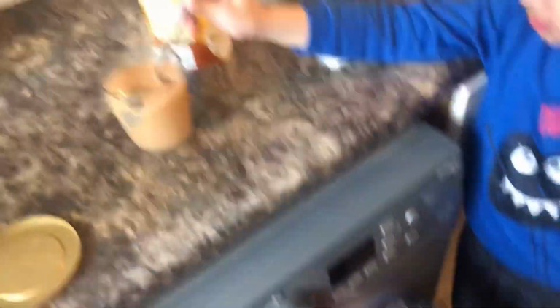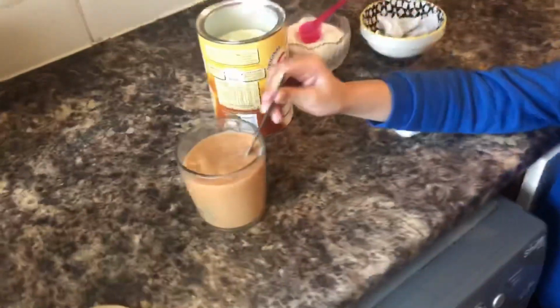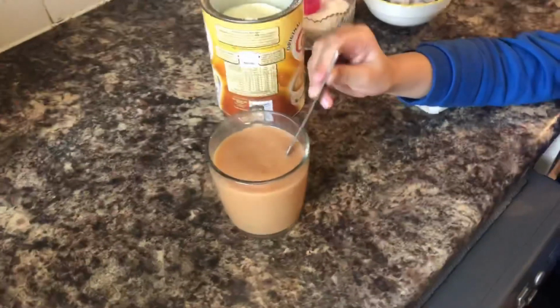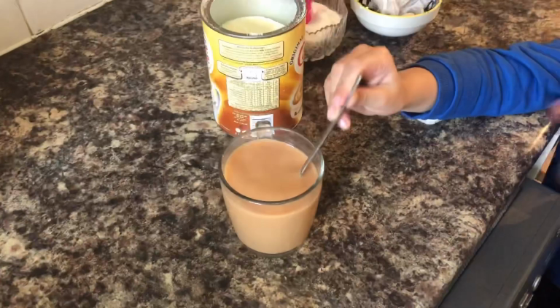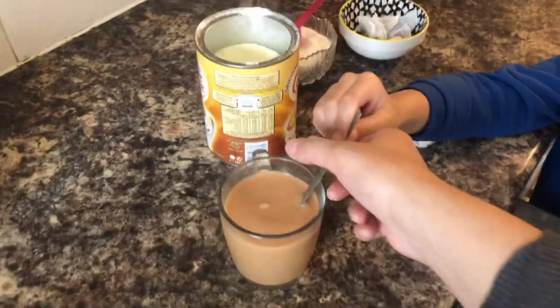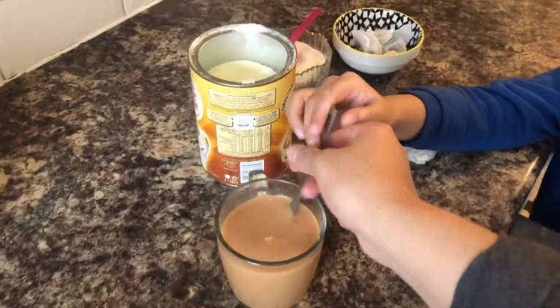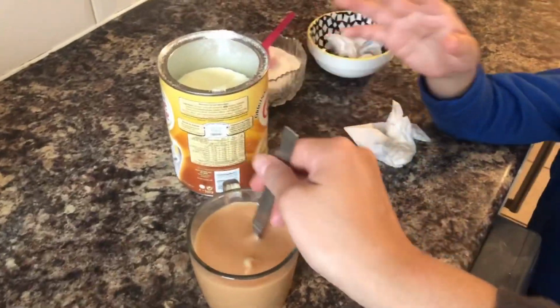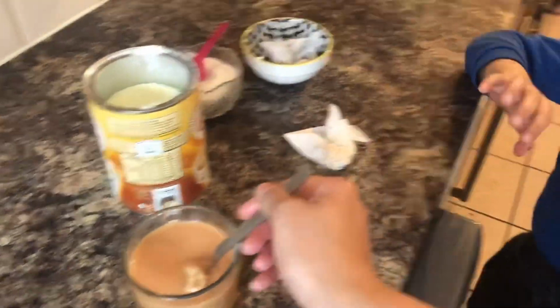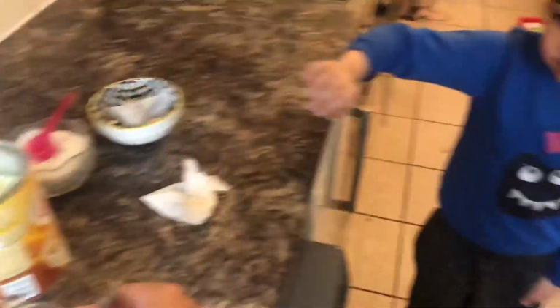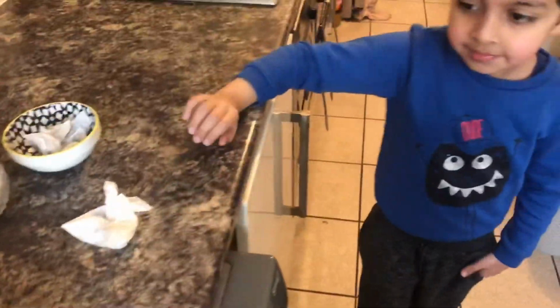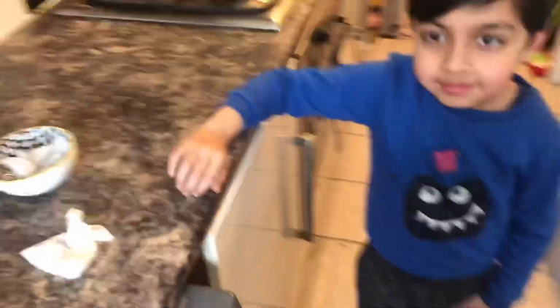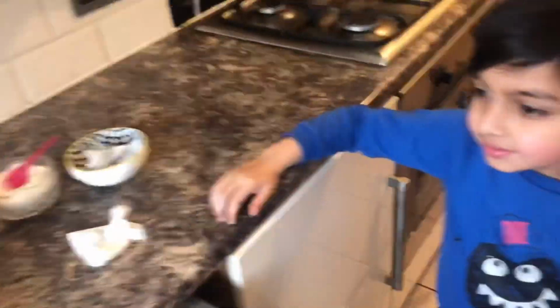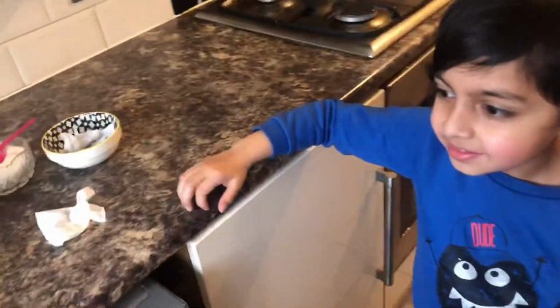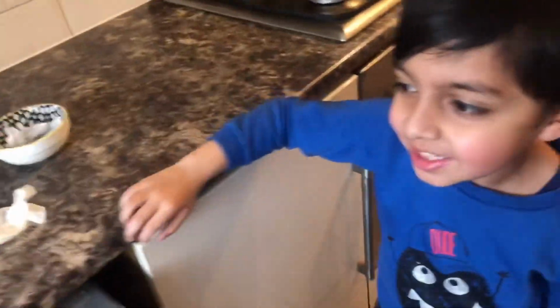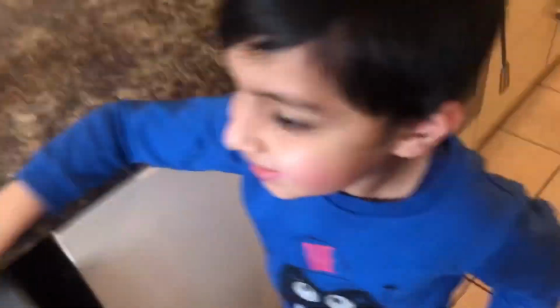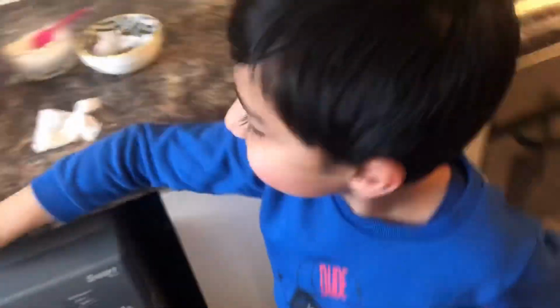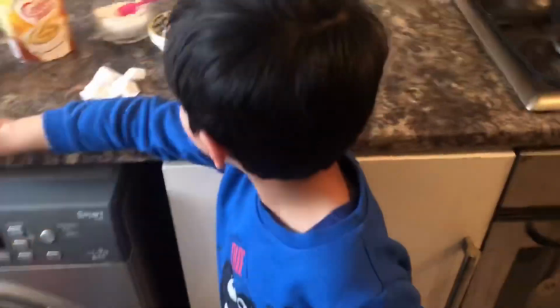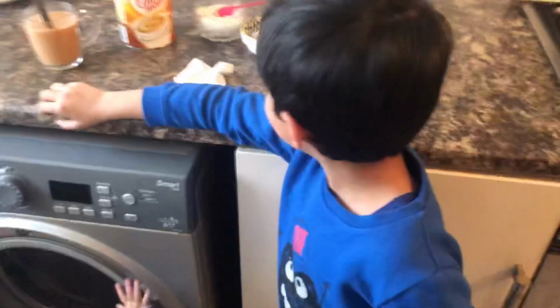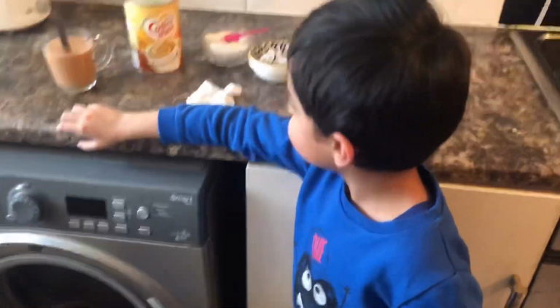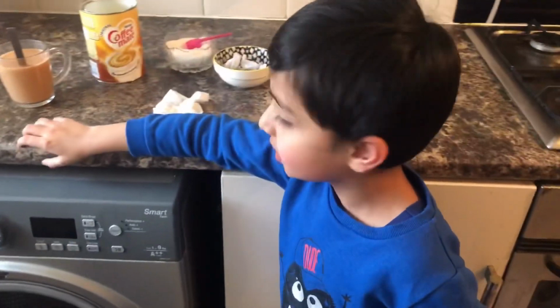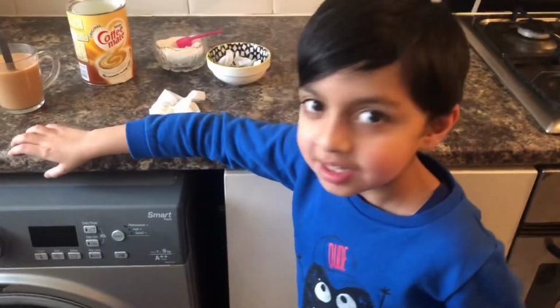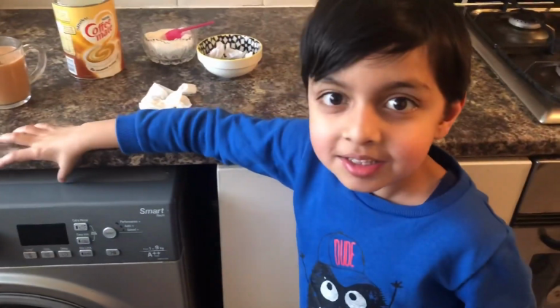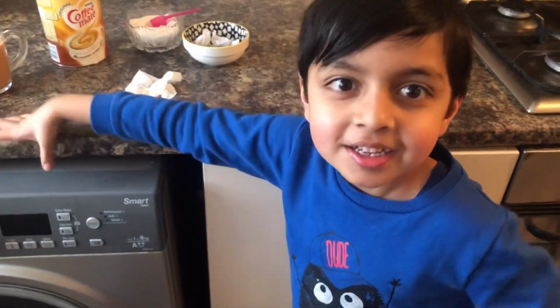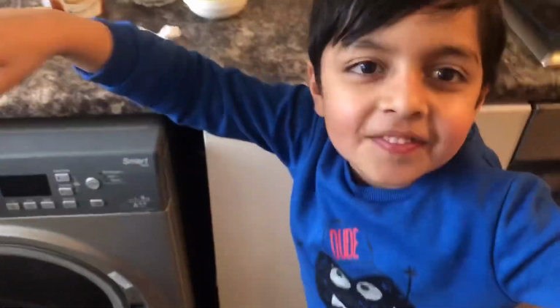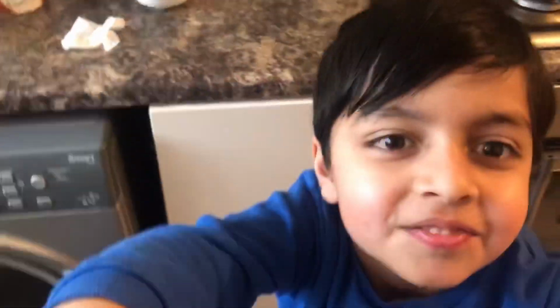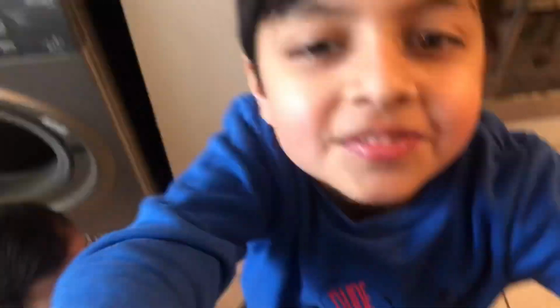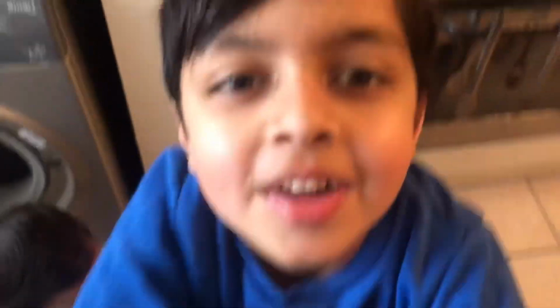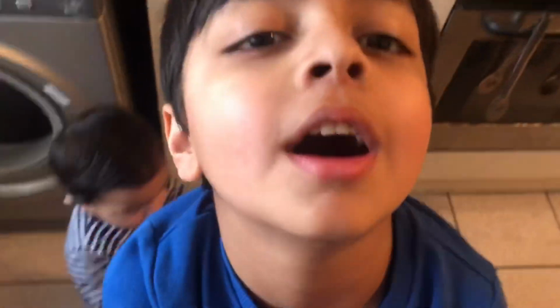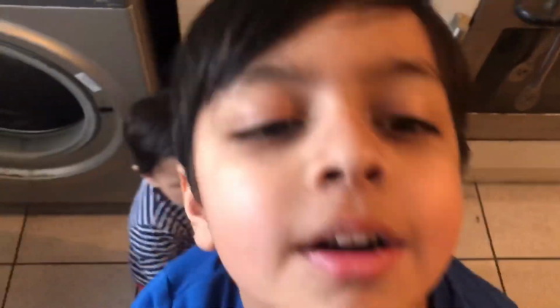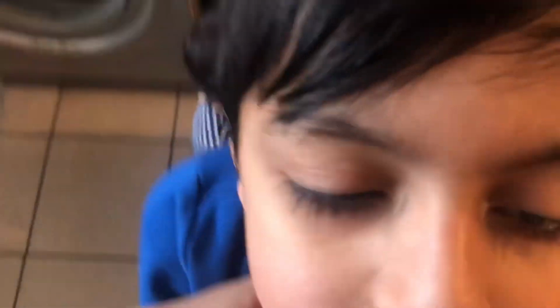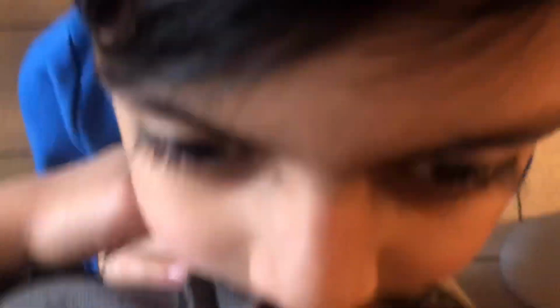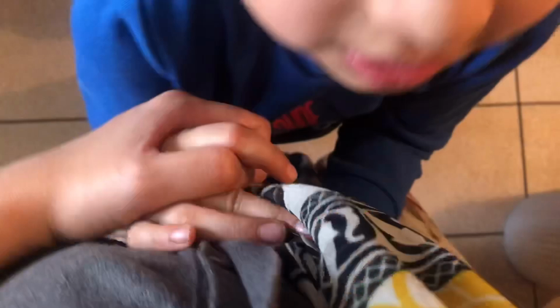Everything is ready. I am going to remove the tea bag. Thank you, Rayaan. Welcome. Thank you so much. Did you make the tea good? Yes.